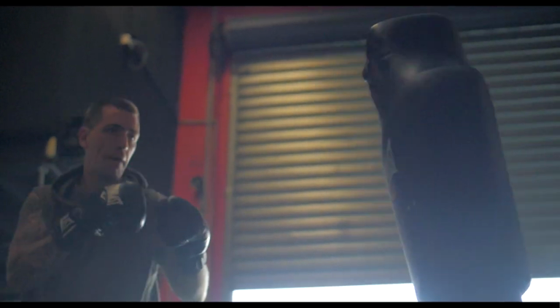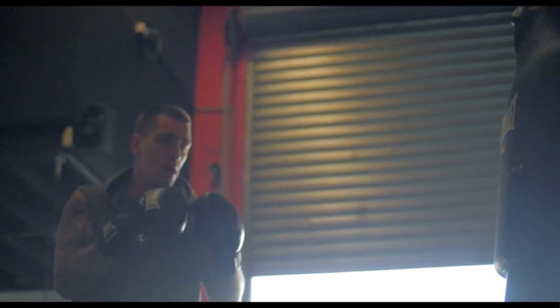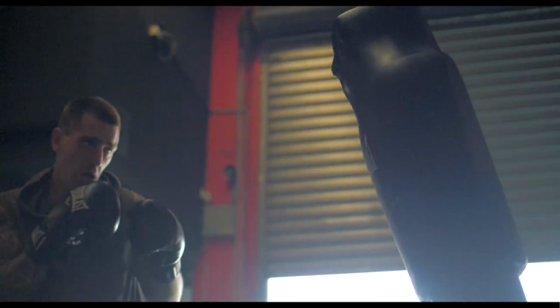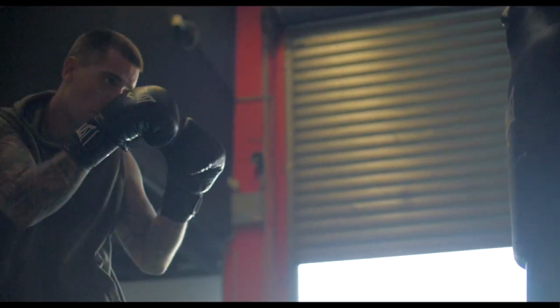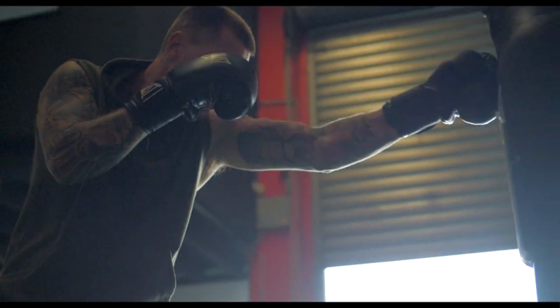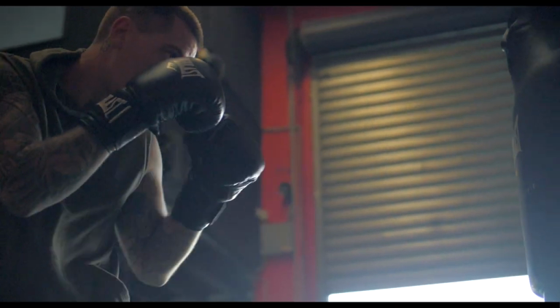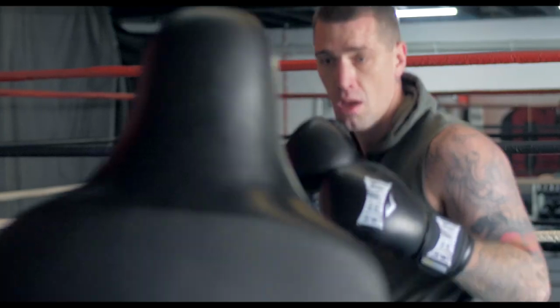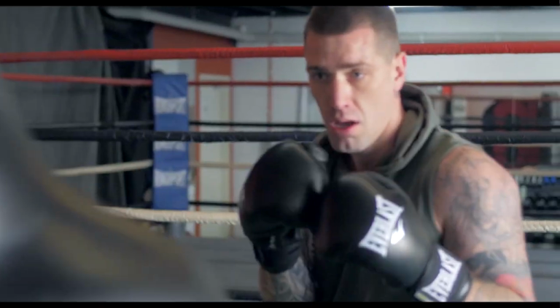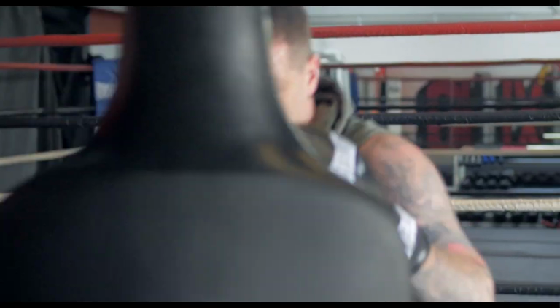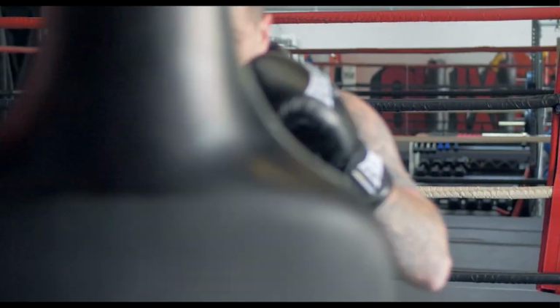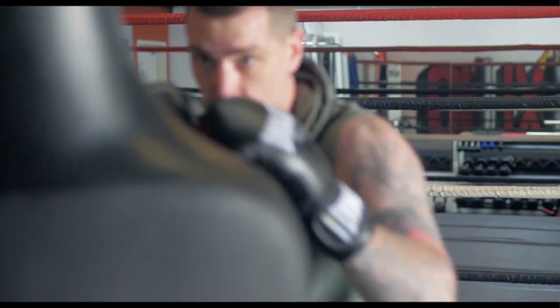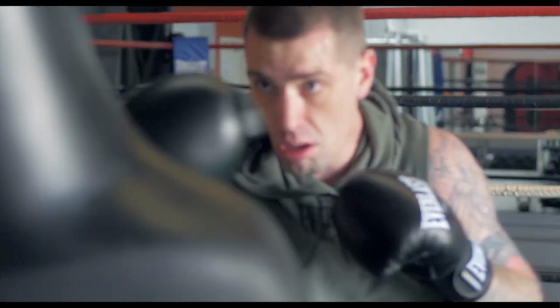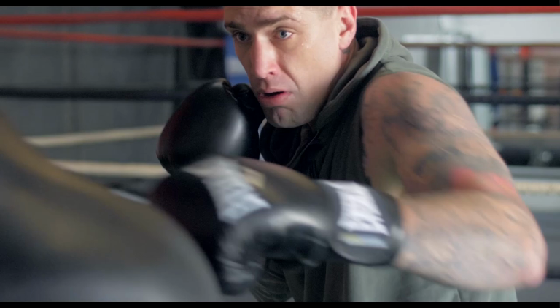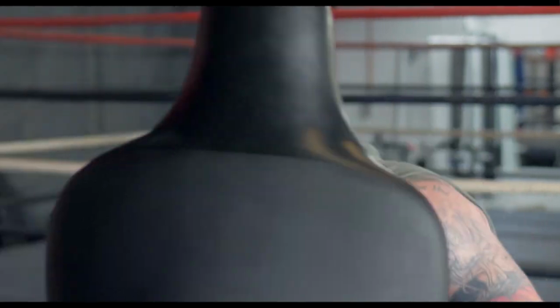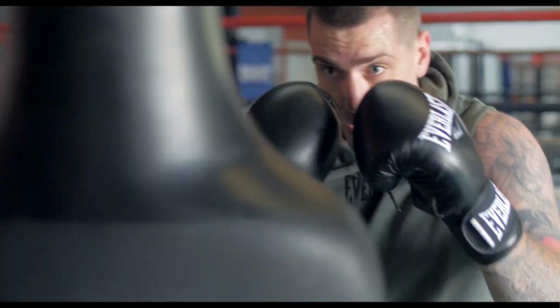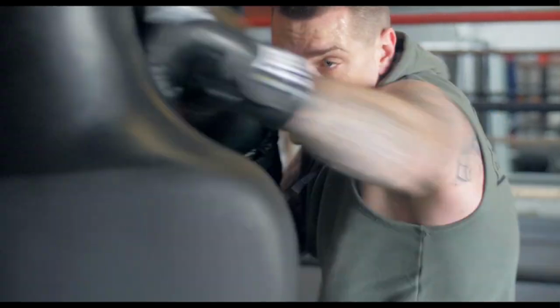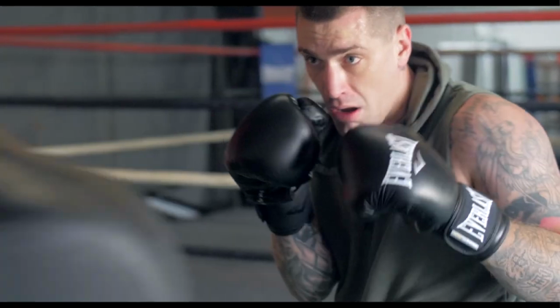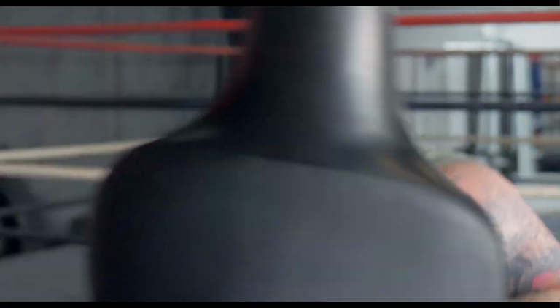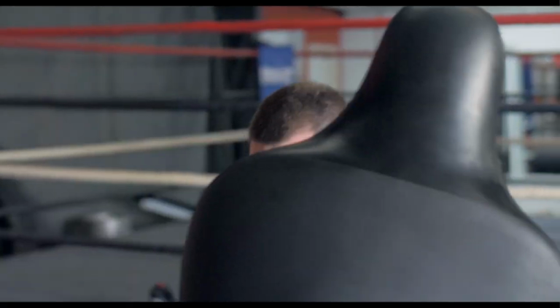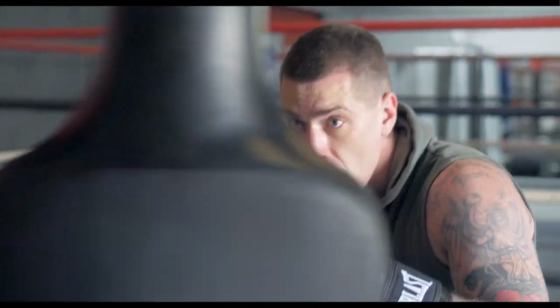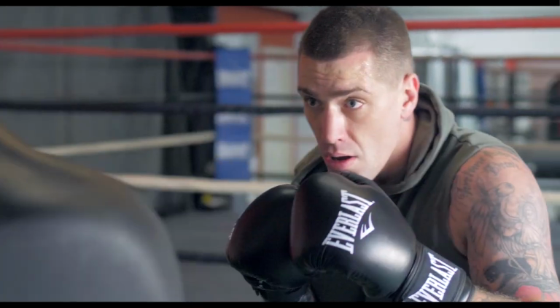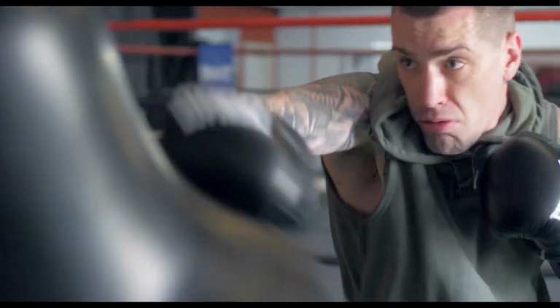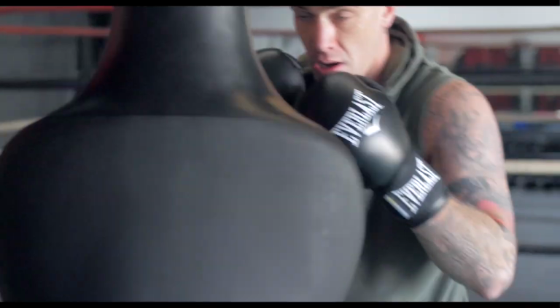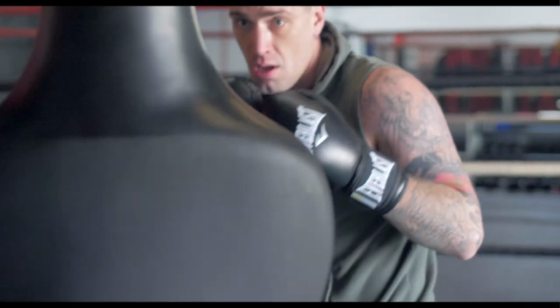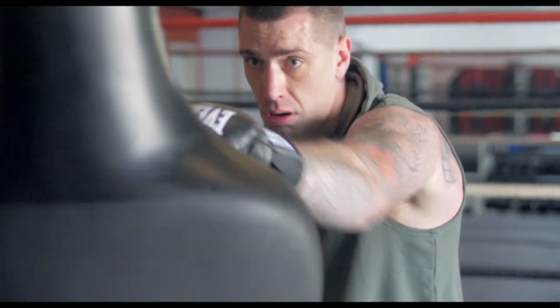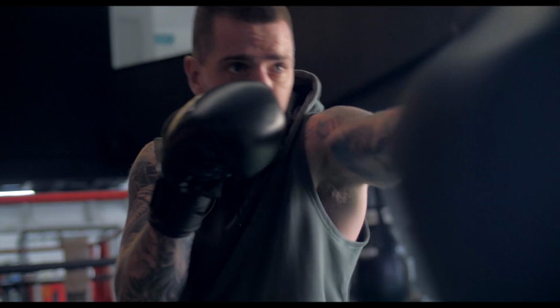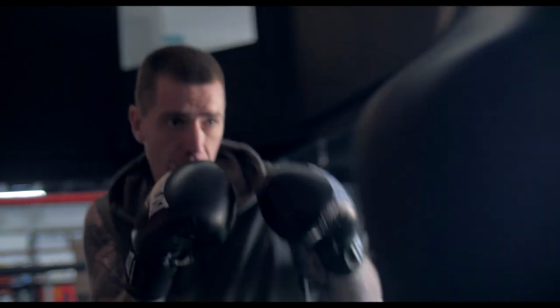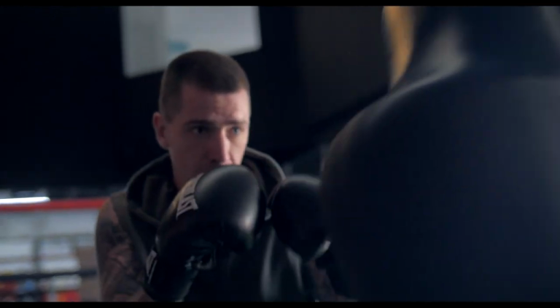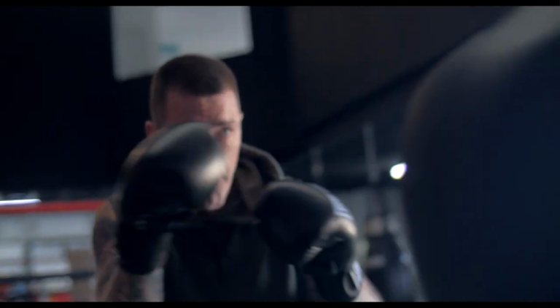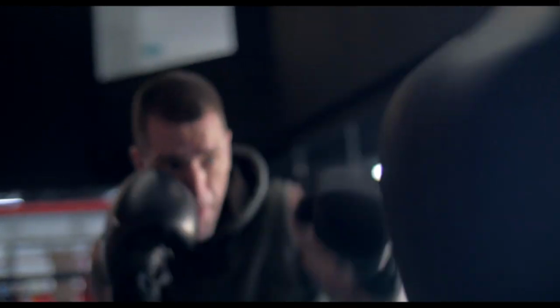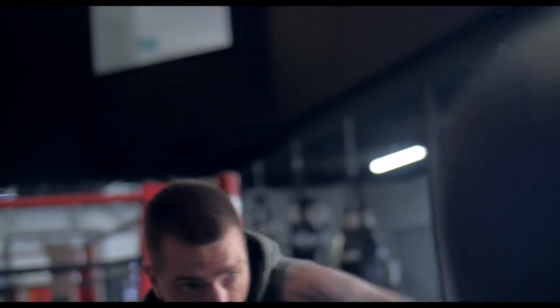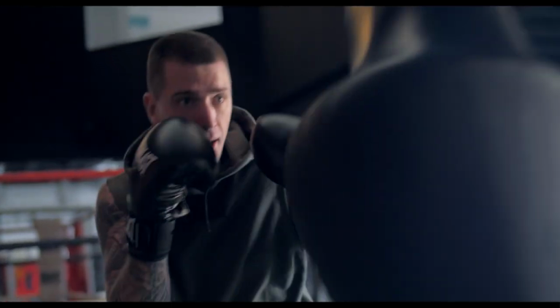It's not just a stationary target, it's going to be moving. You've got the head, which is more realistic to a target, so you can work on hitting the jab in the front and then your hooks on the sides and also your uppercuts.